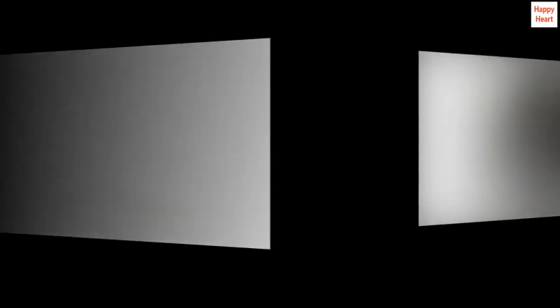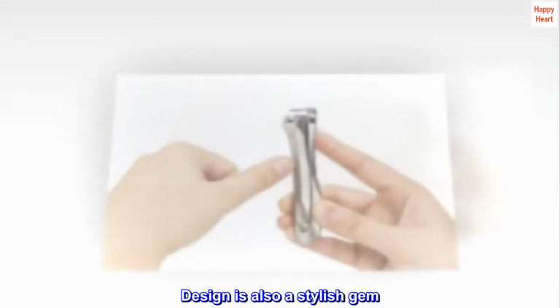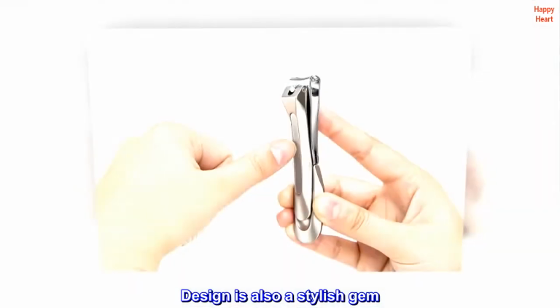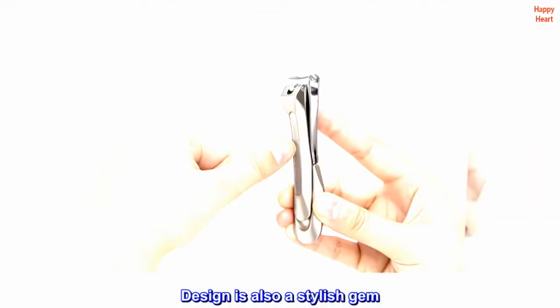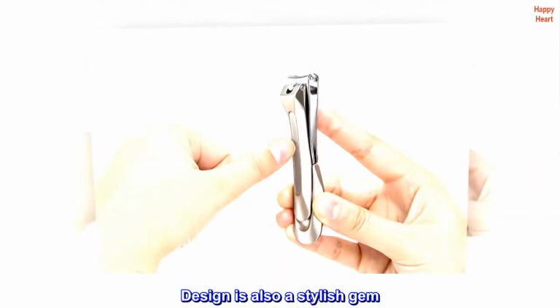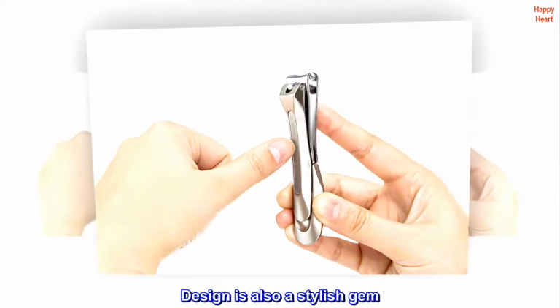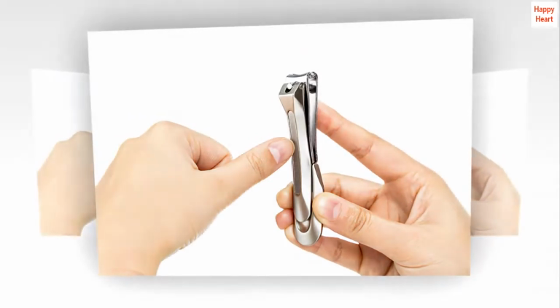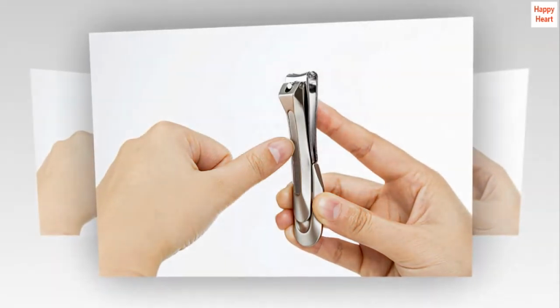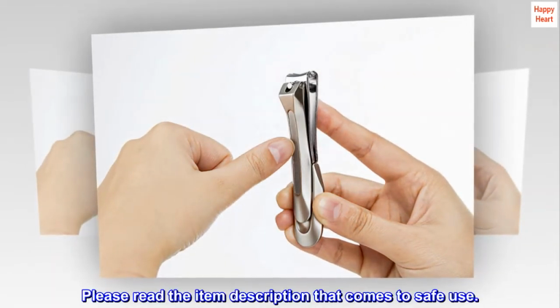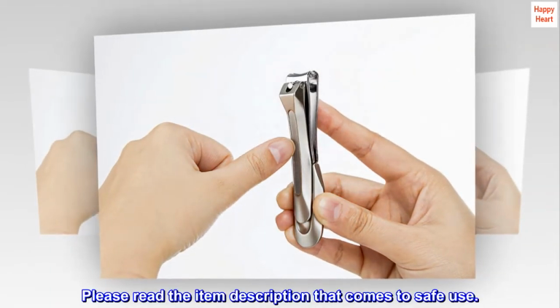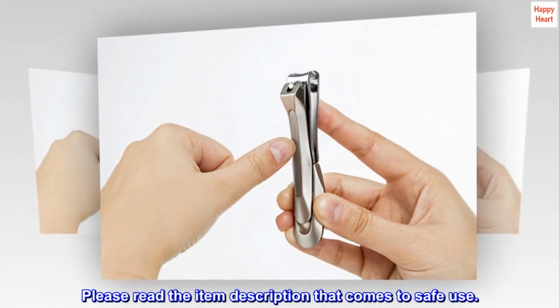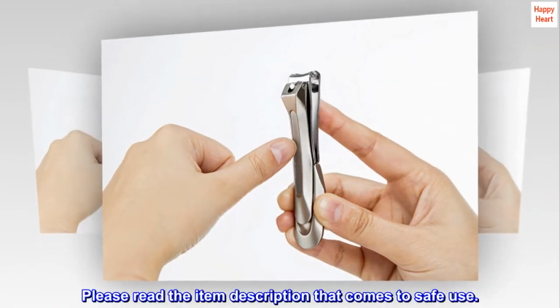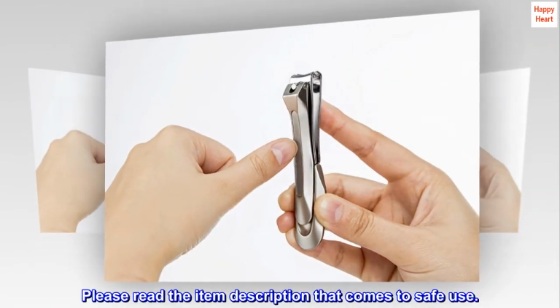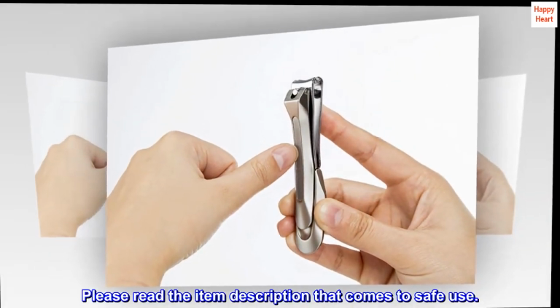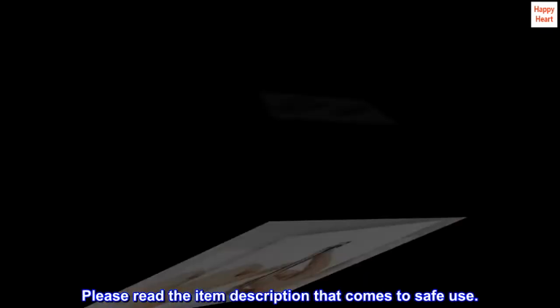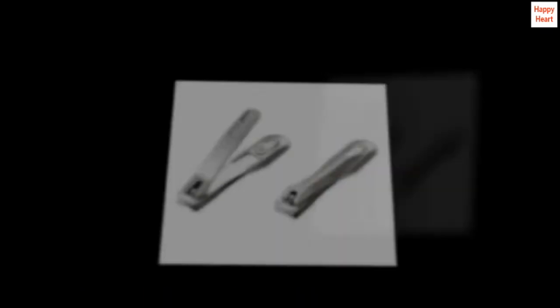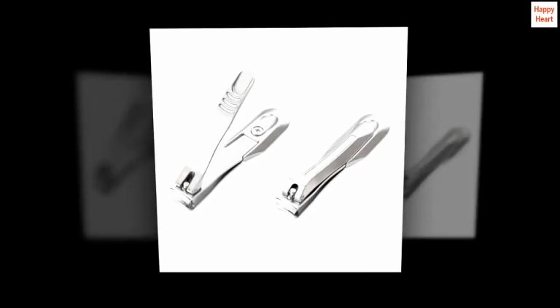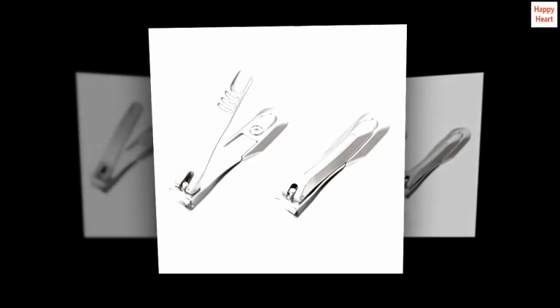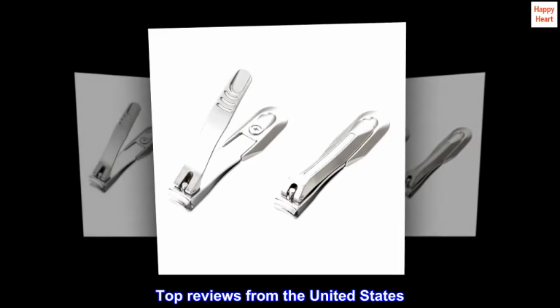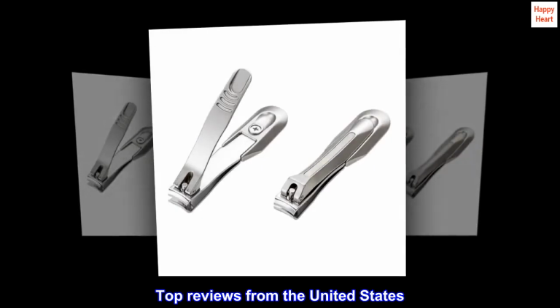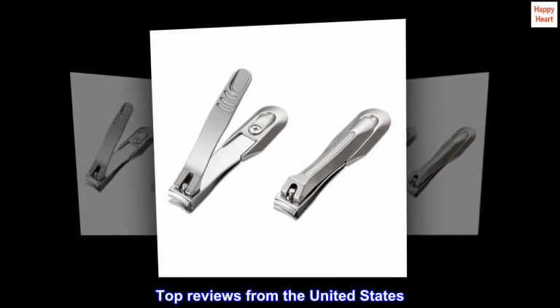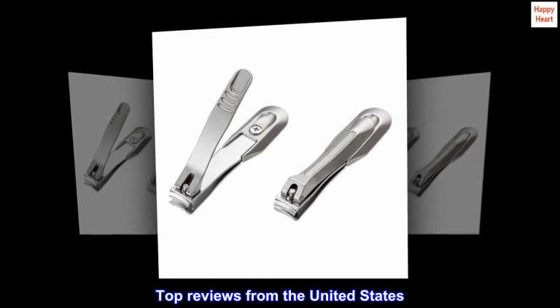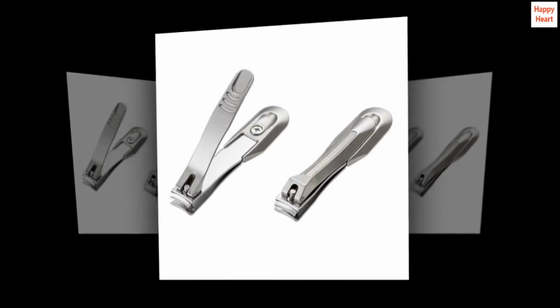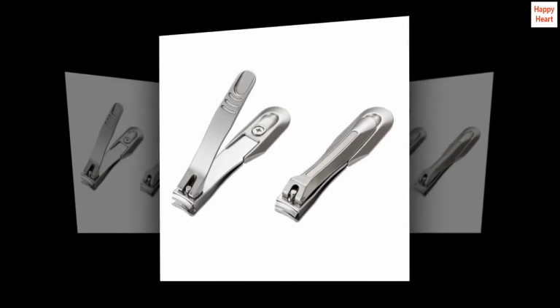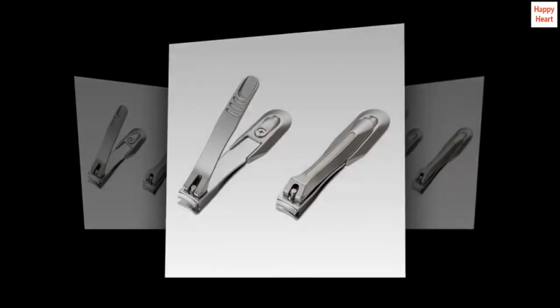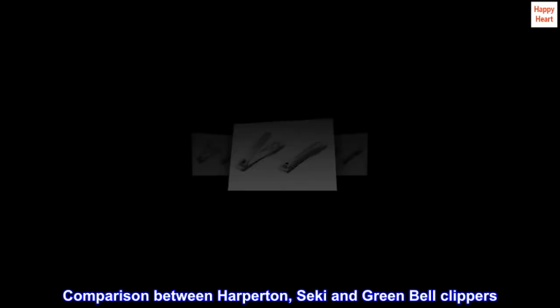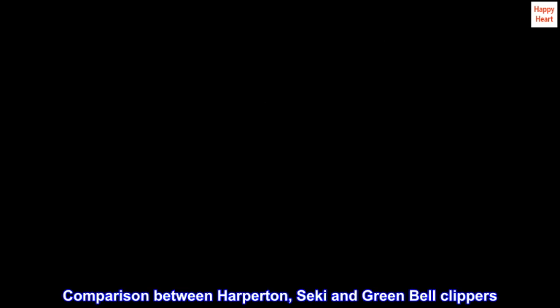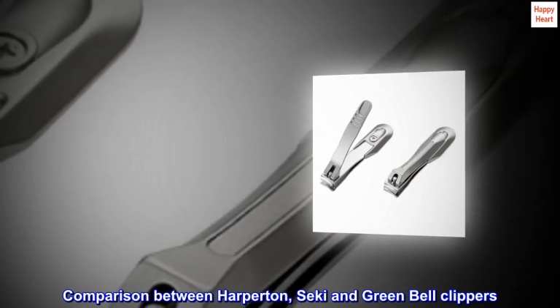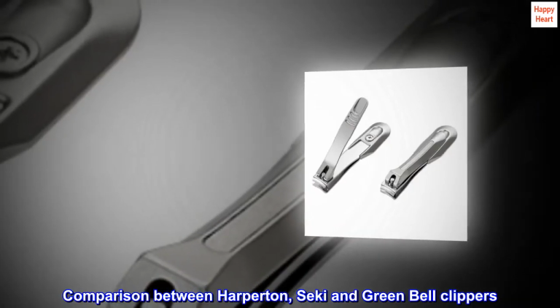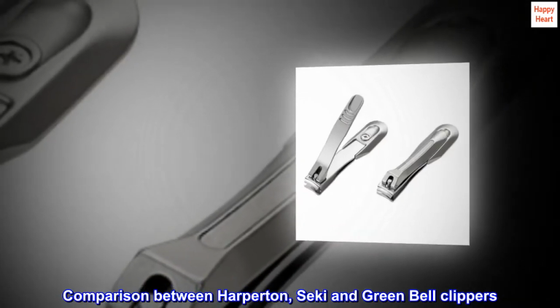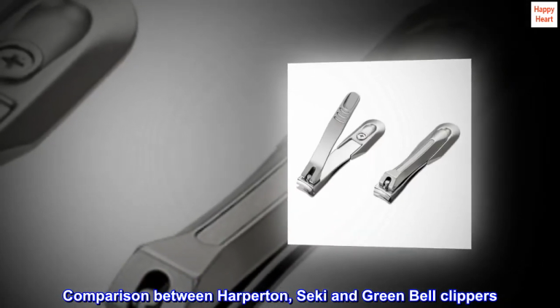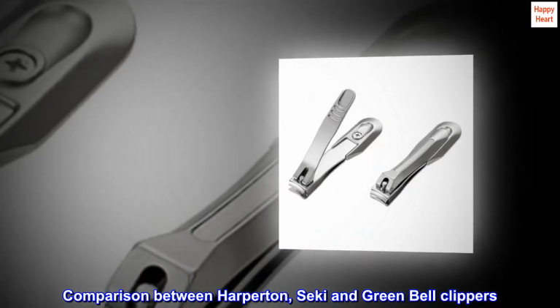The design is also a stylish gem. Please read the item description for safe use. Top reviews from the United States: comparison between Harperton, Seki, and Green Bell clippers.